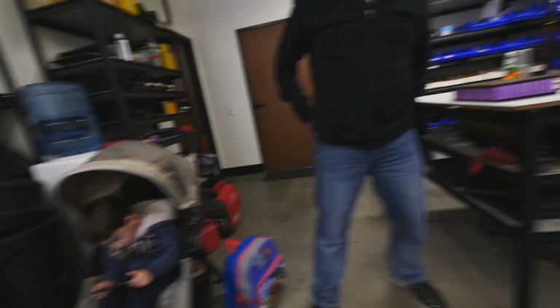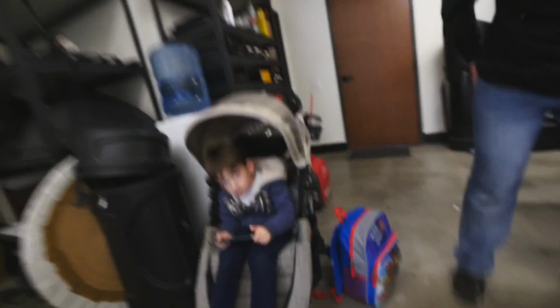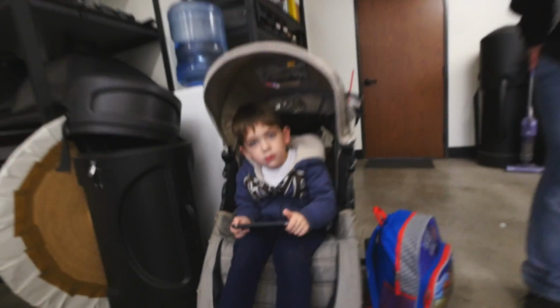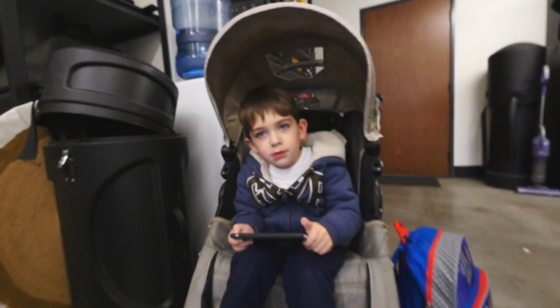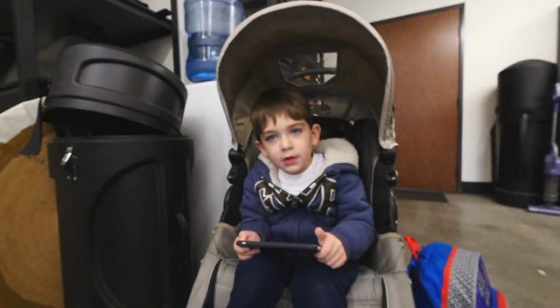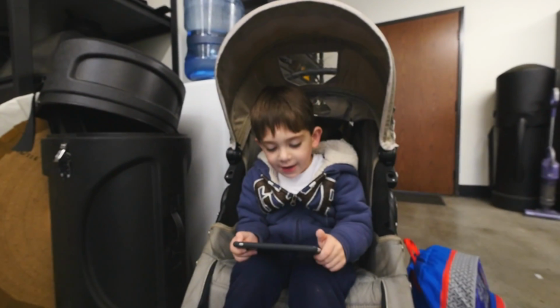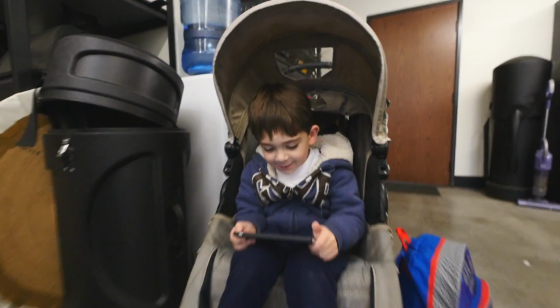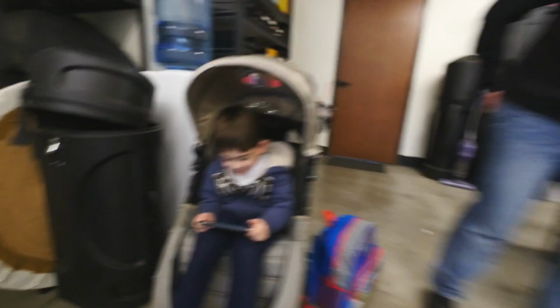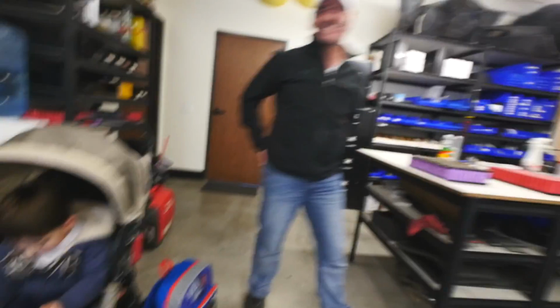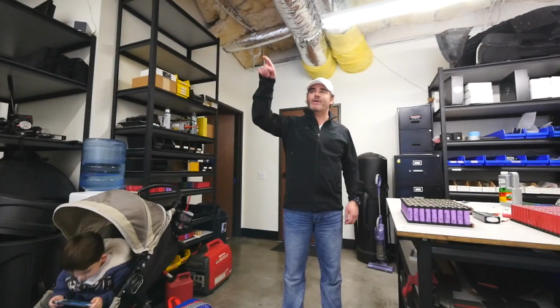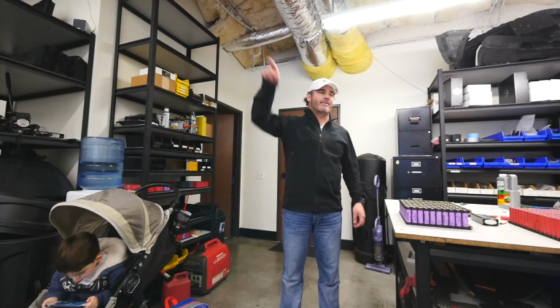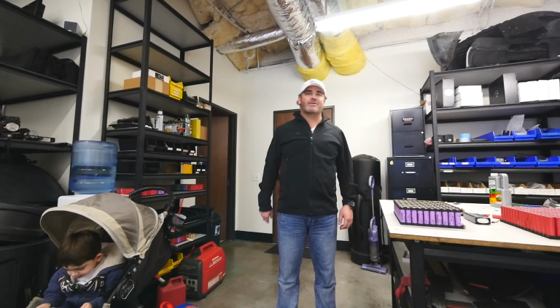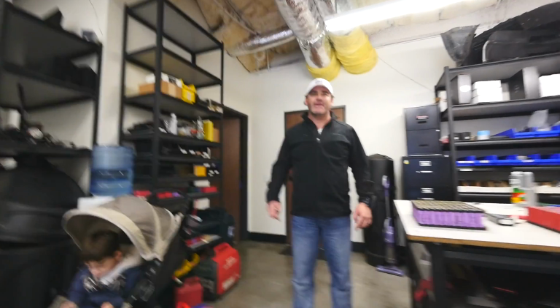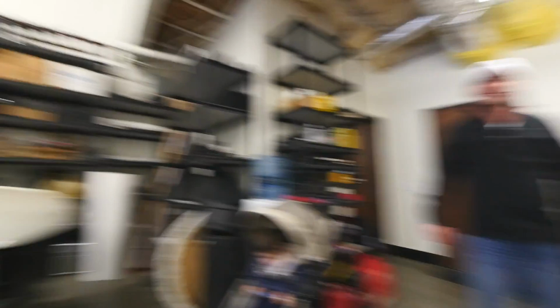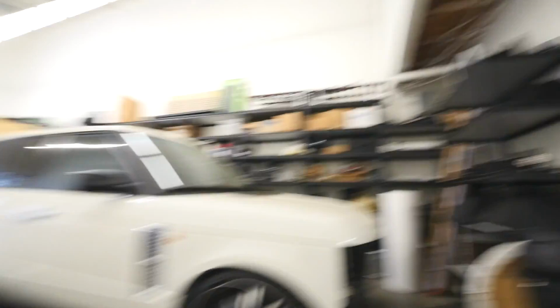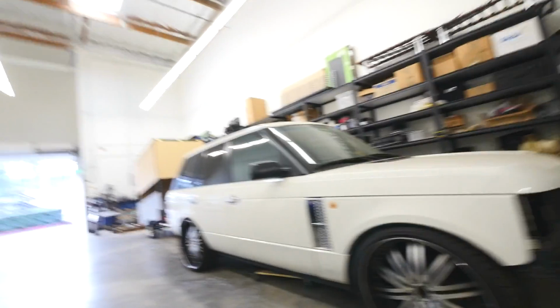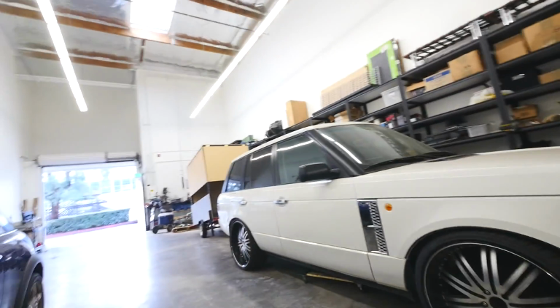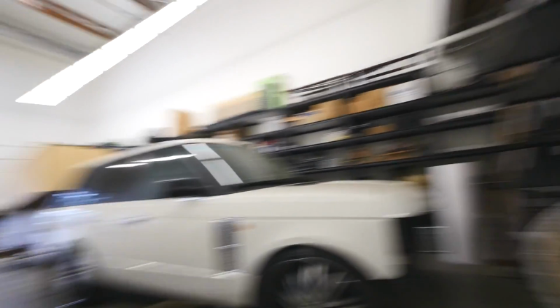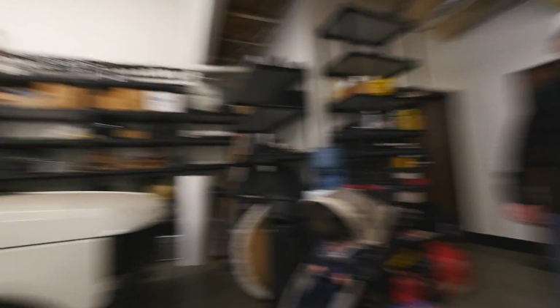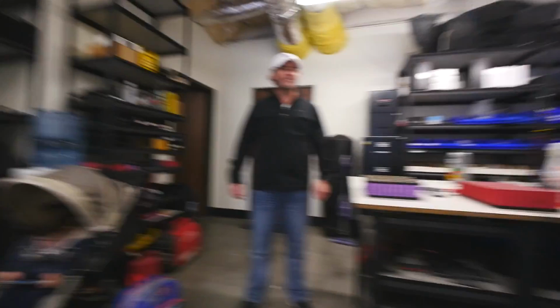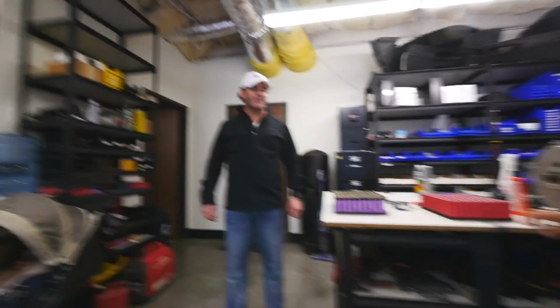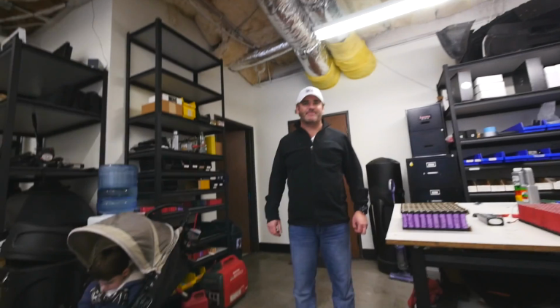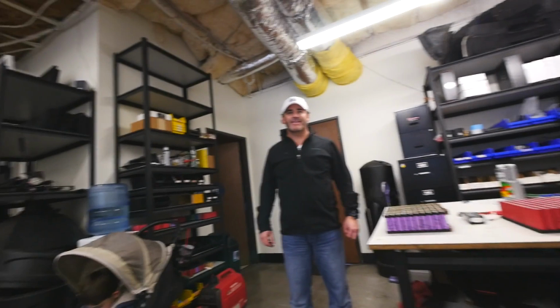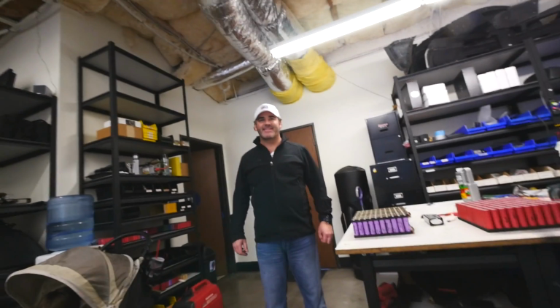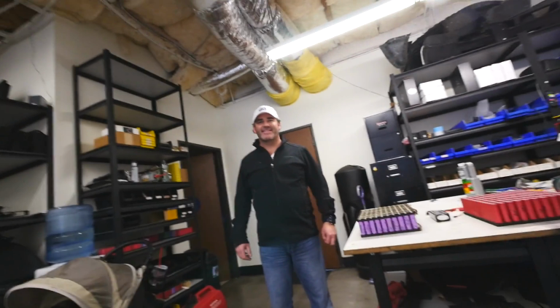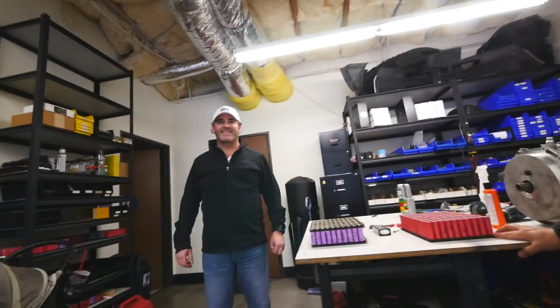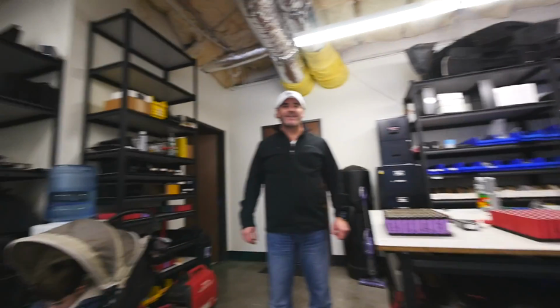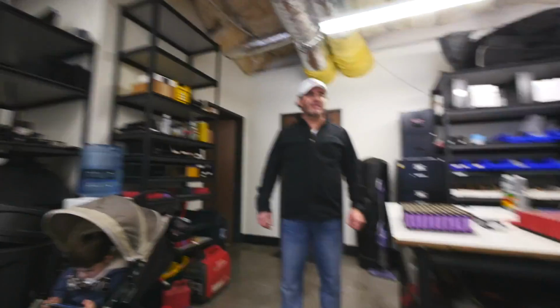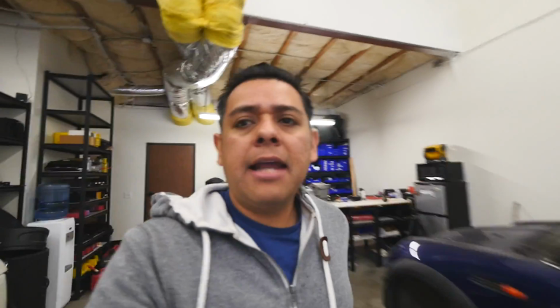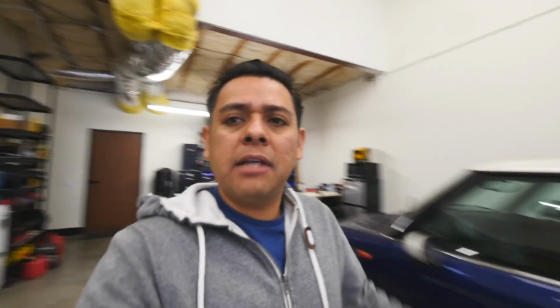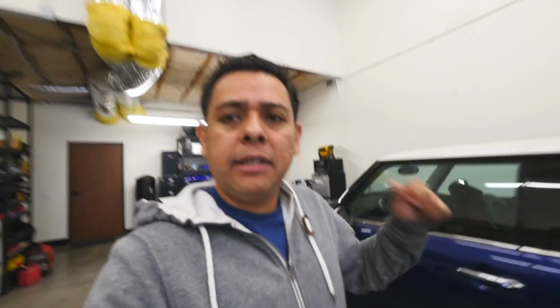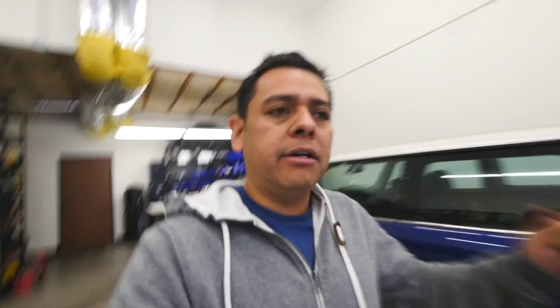Cash! Say hi to everyone. Hi. I can't wait to see how this thing turns out. It's going to be this week — it's got to be within the next four days because we're out of here come Thursday.